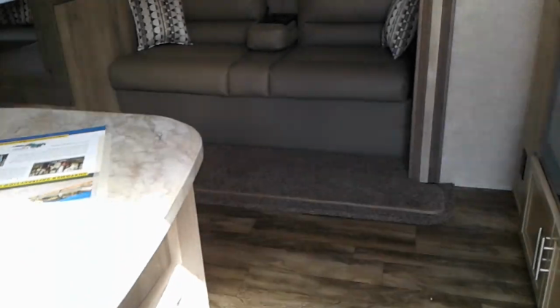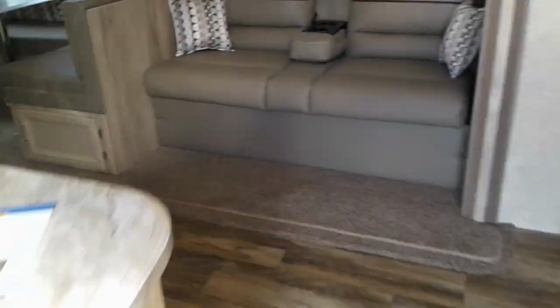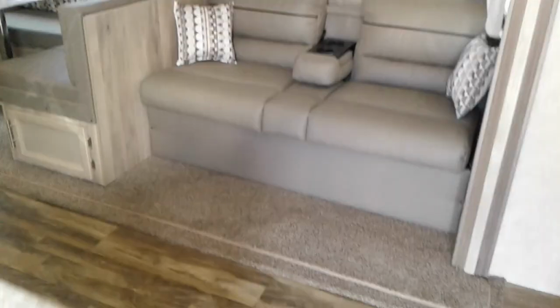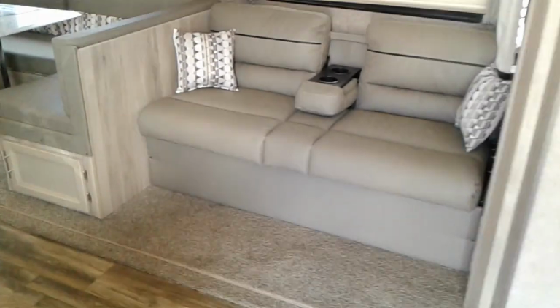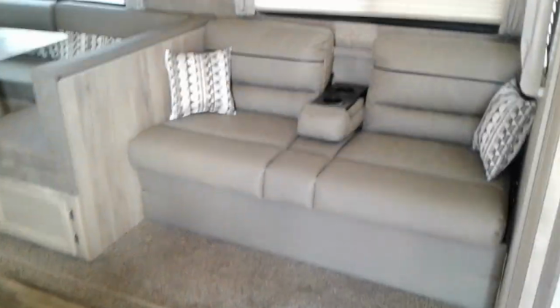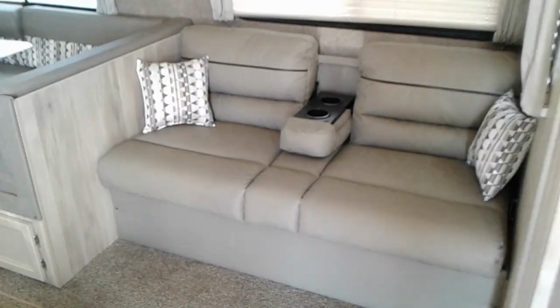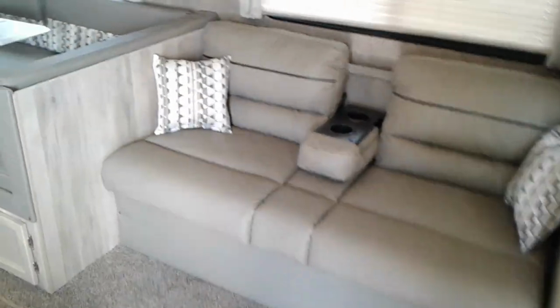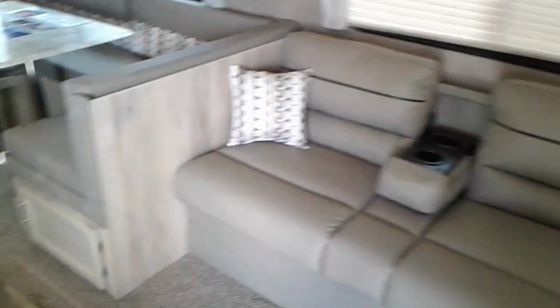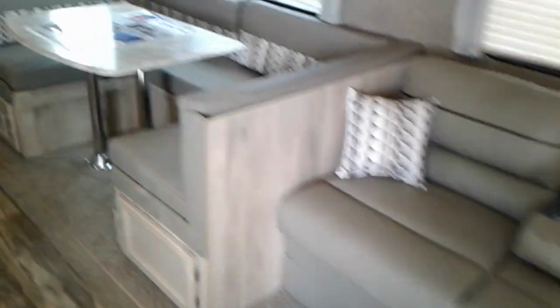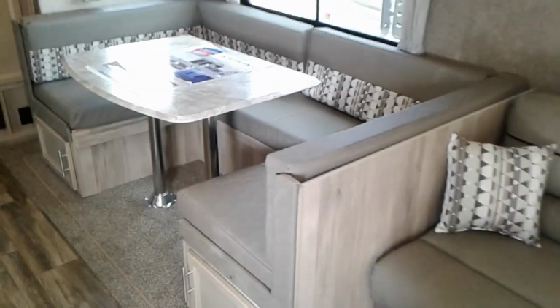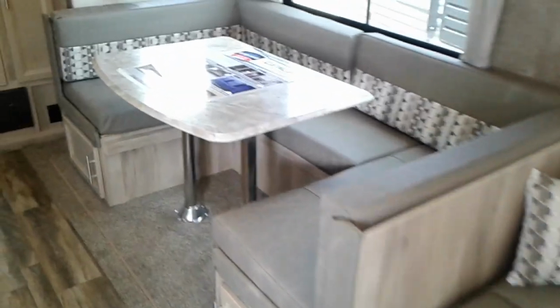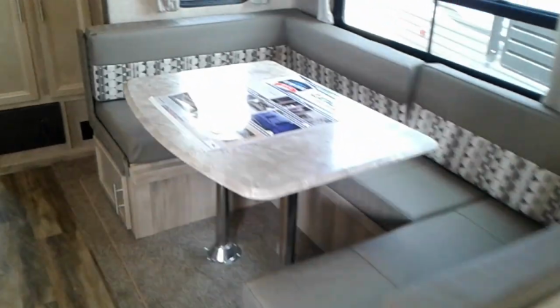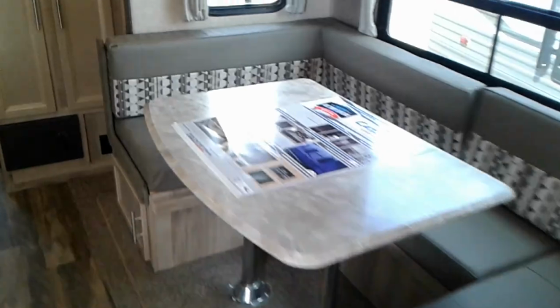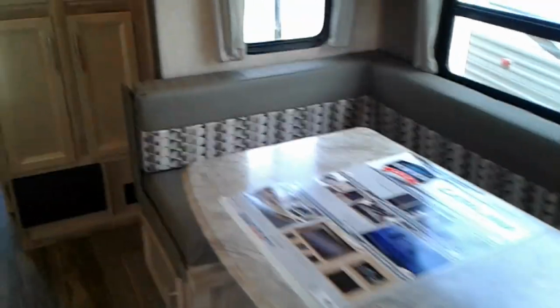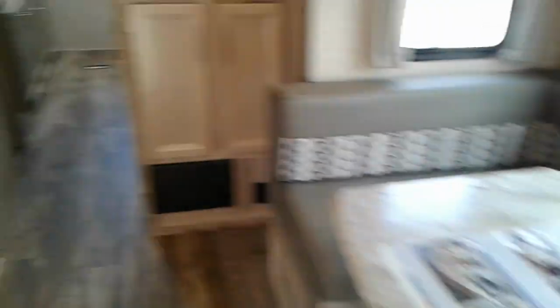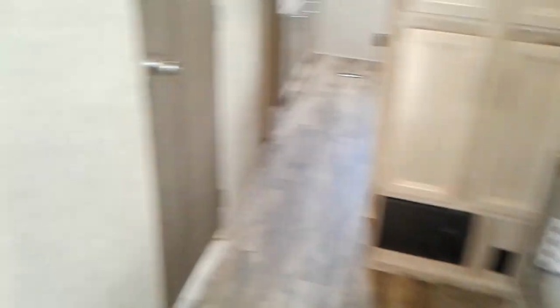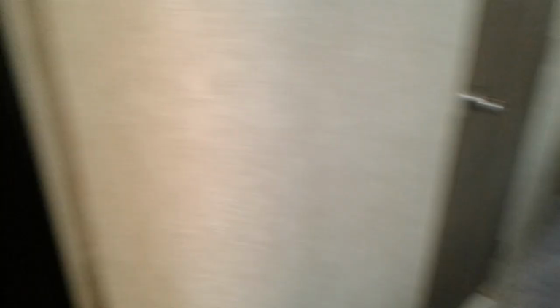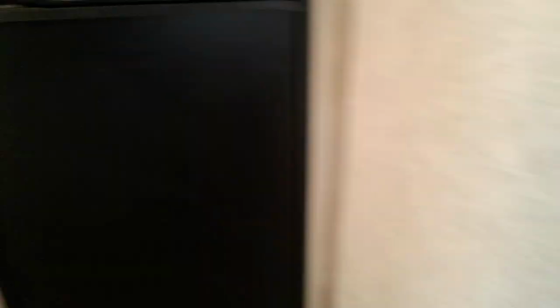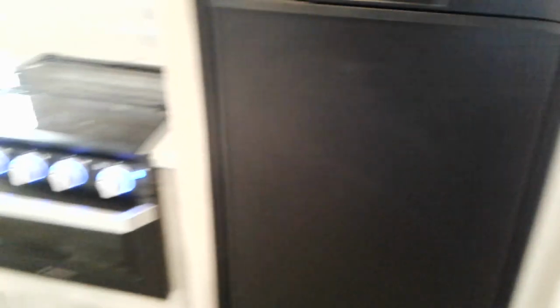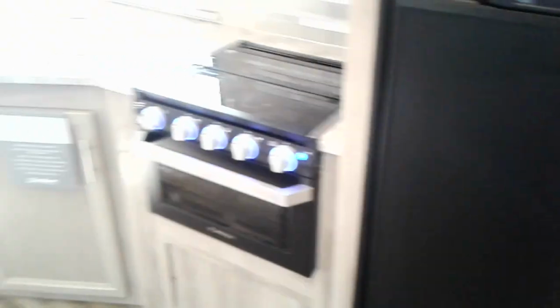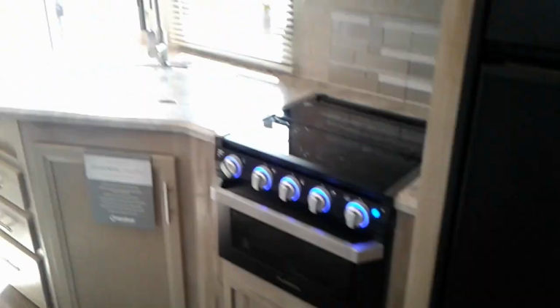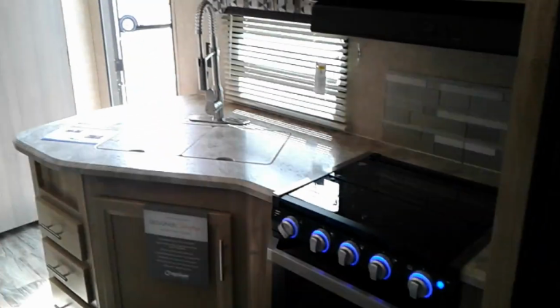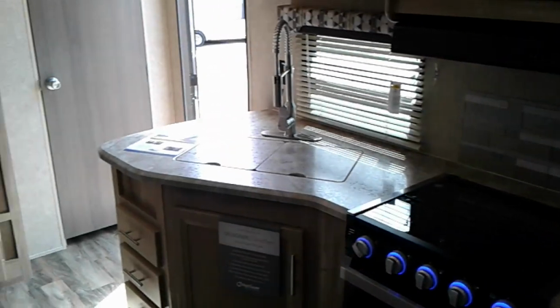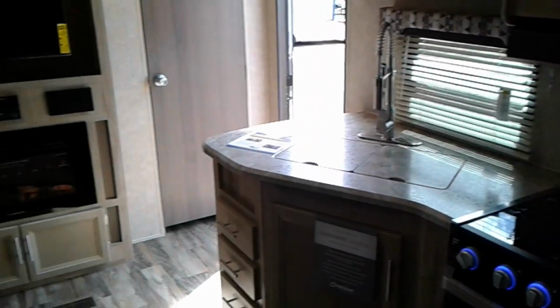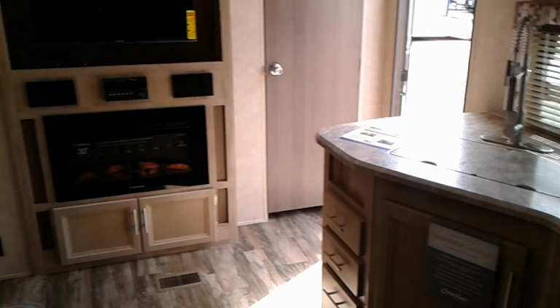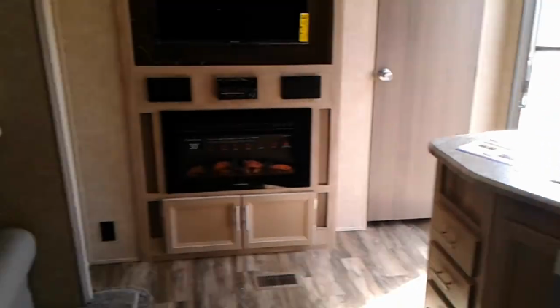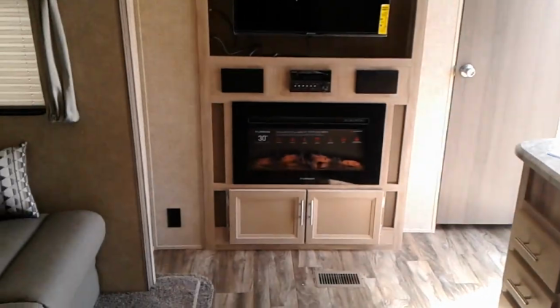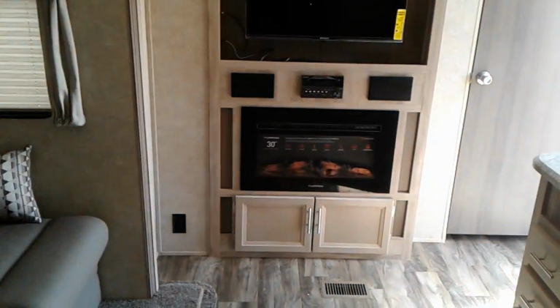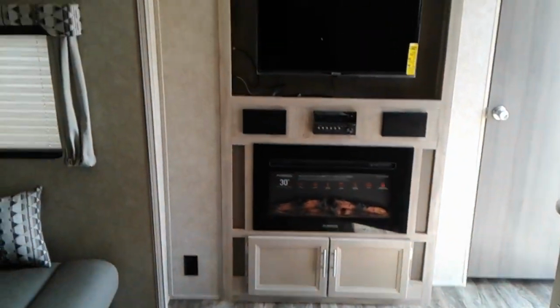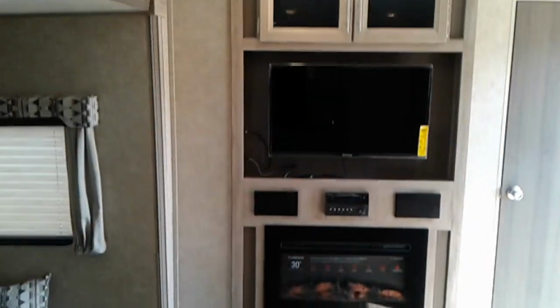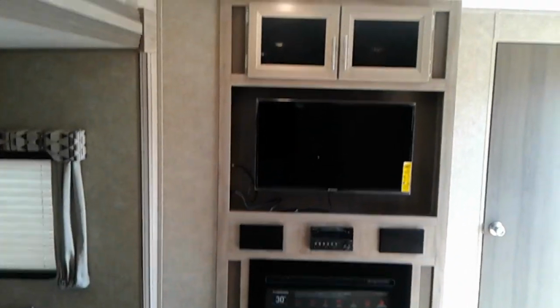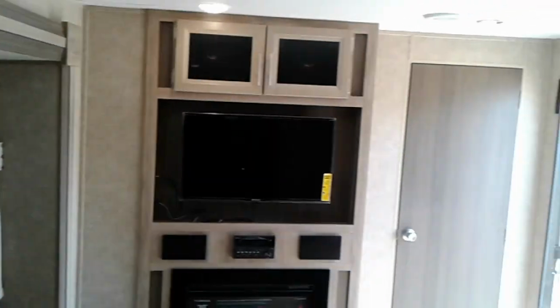Nice couch, u-shaped dinette, refrigerator, four-burner range, microwave, fireplace, flat-screen TV.